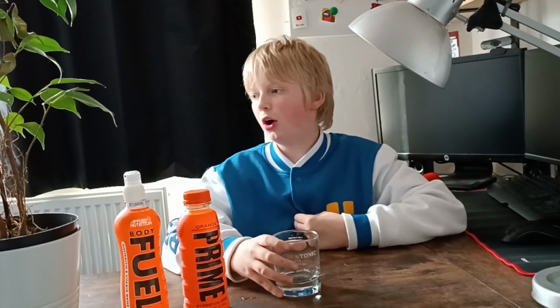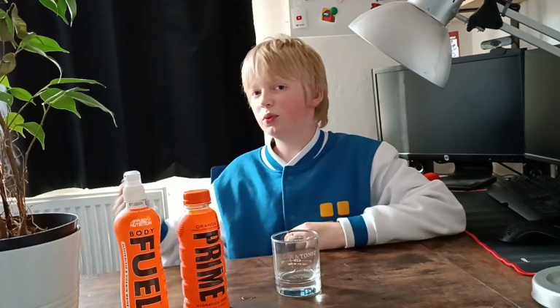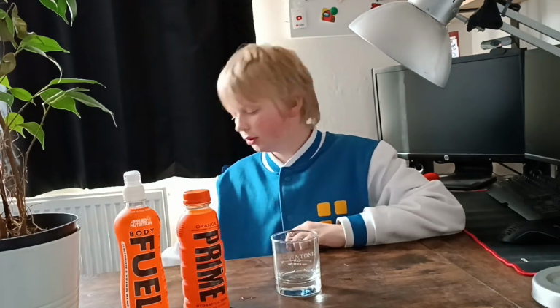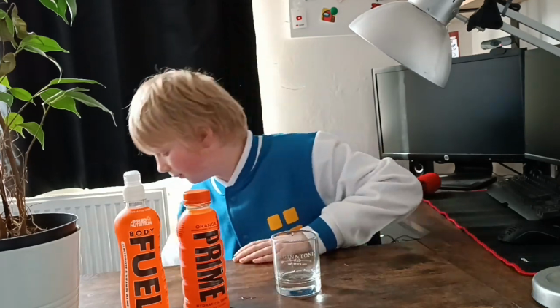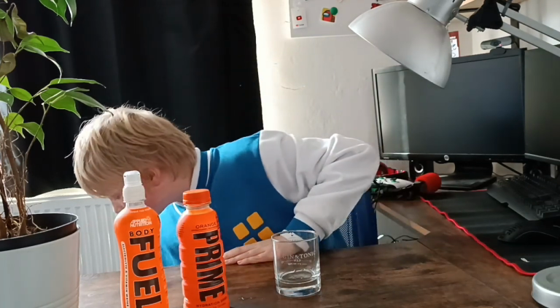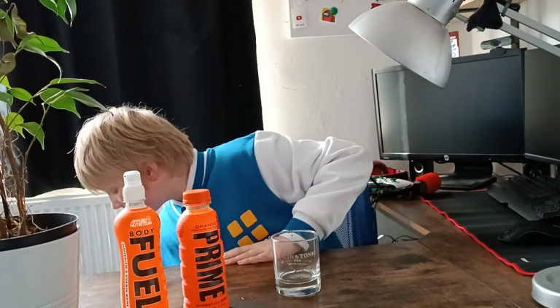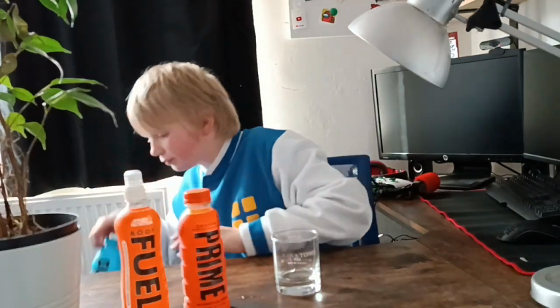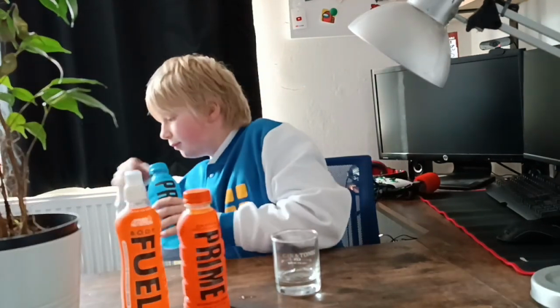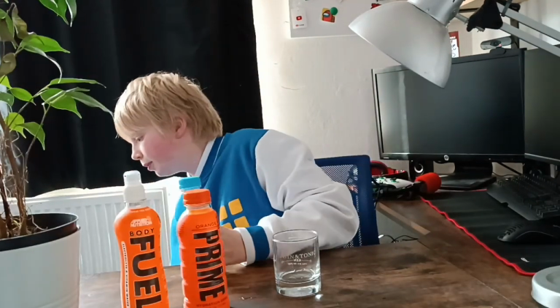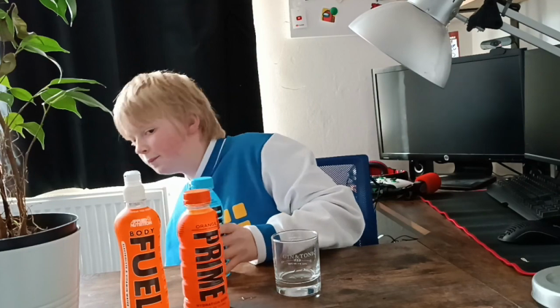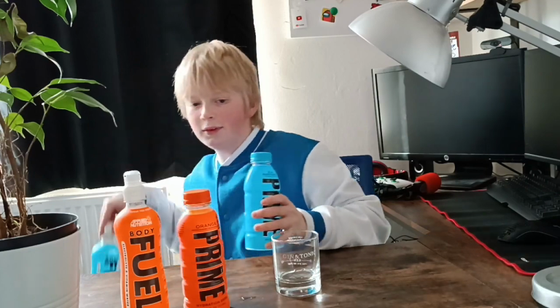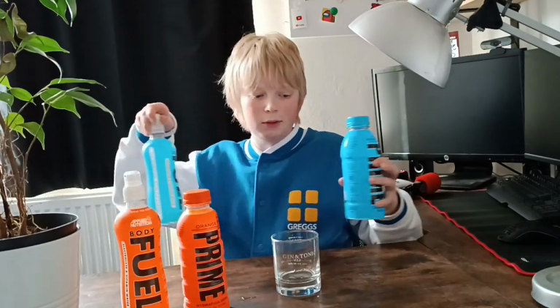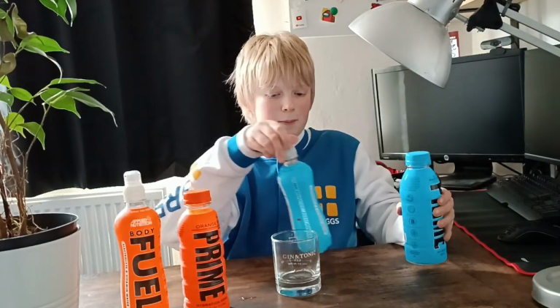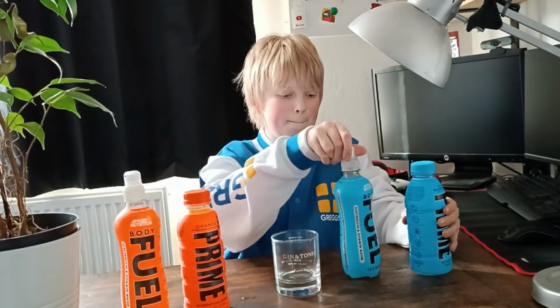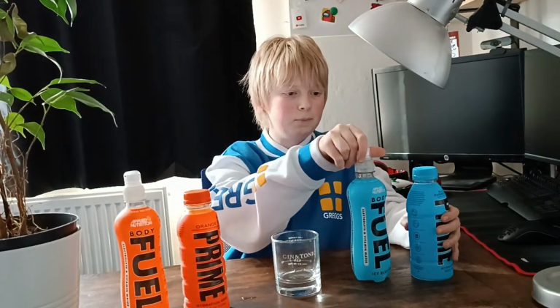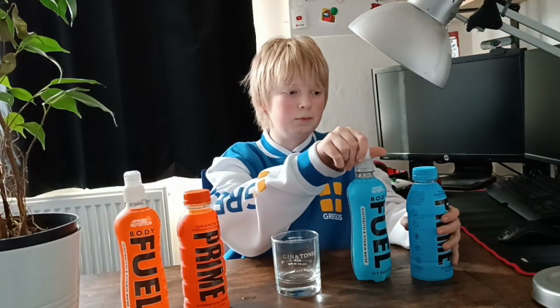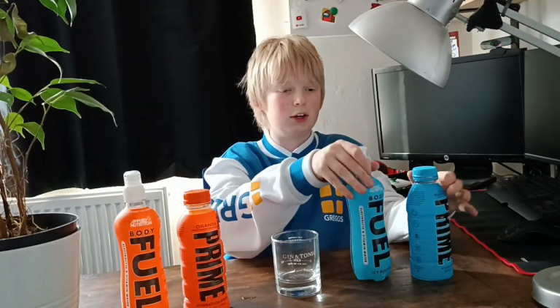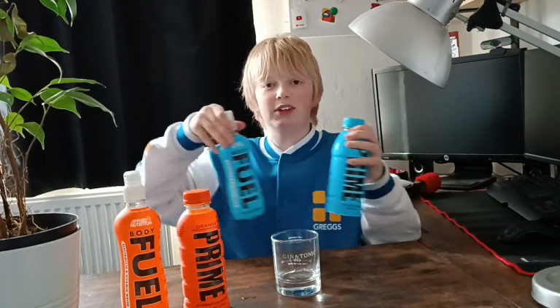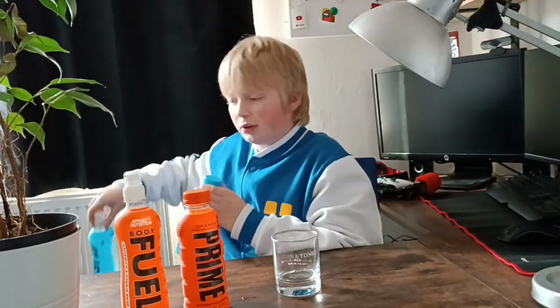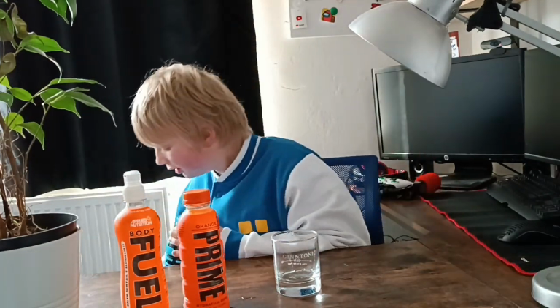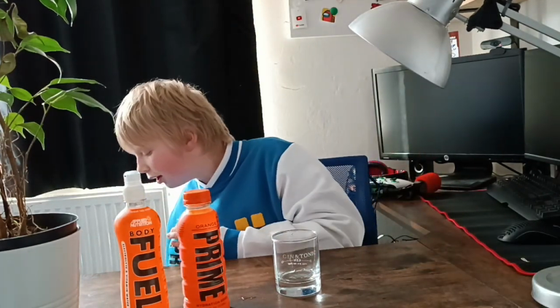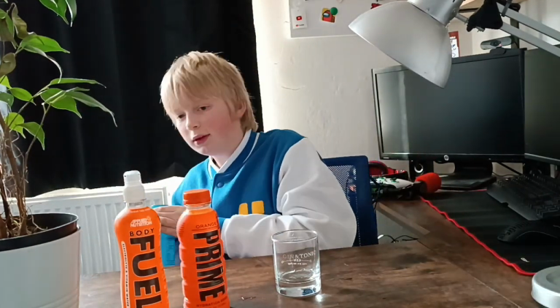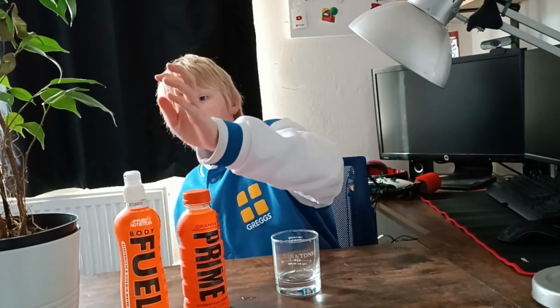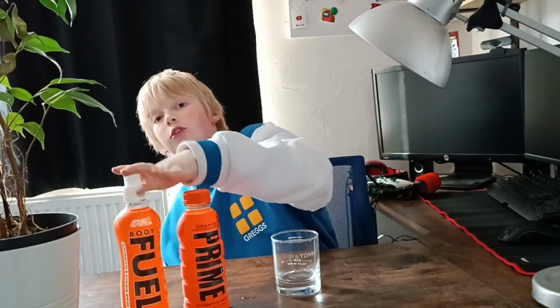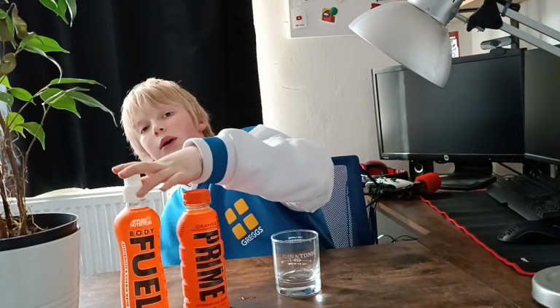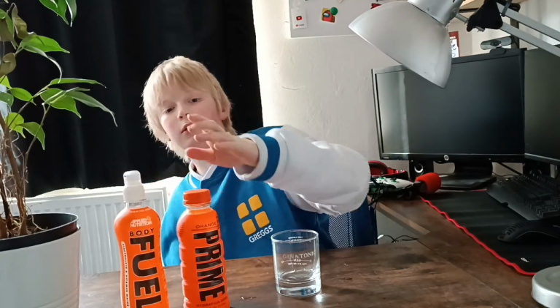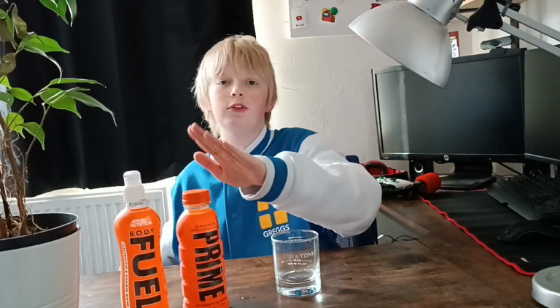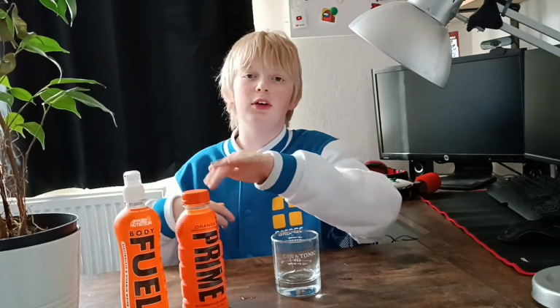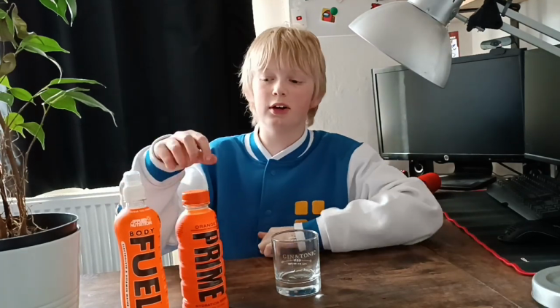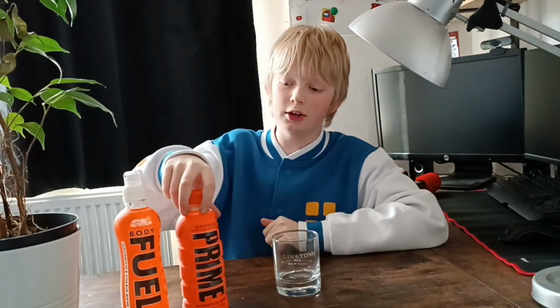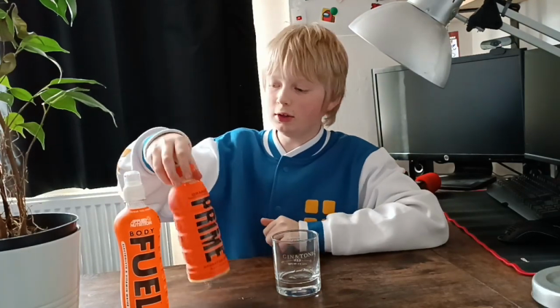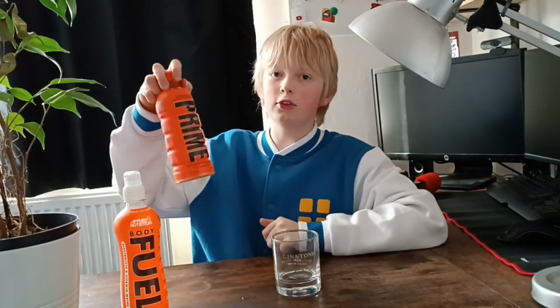I haven't rated them yet. This Body Fuel orange is a zero out of ten. This Prime orange is an eight out of ten.